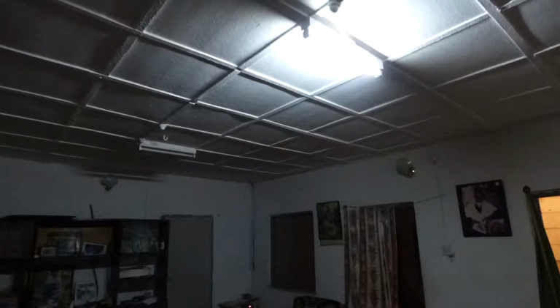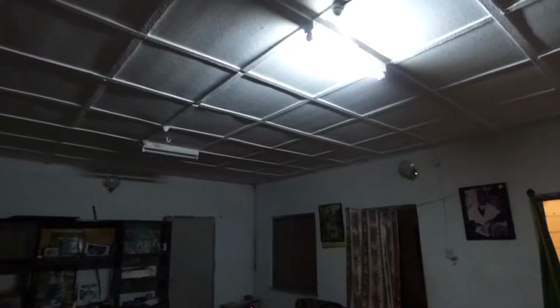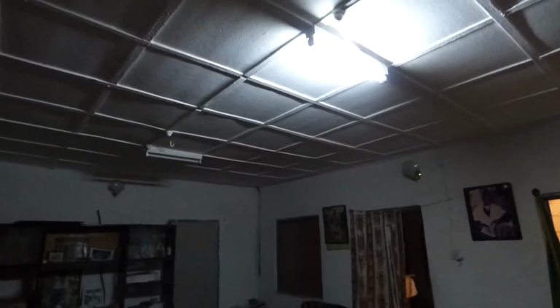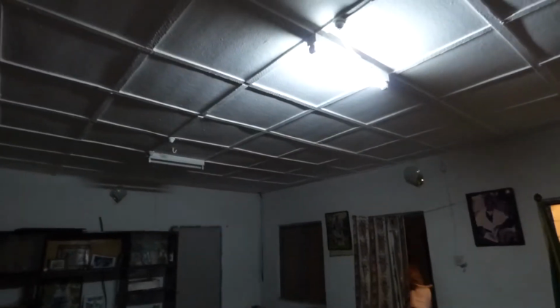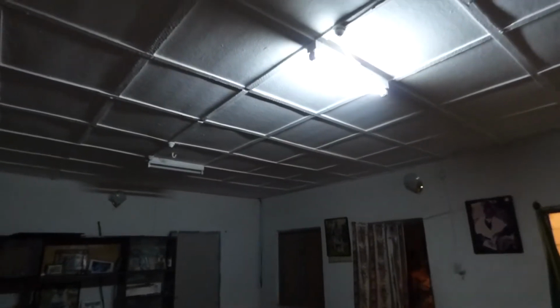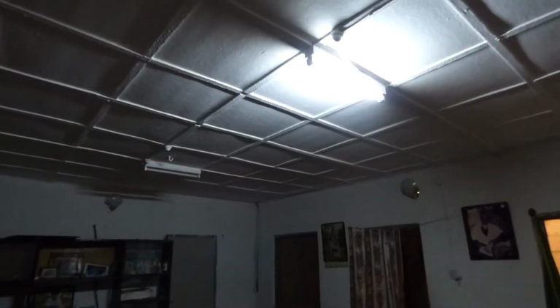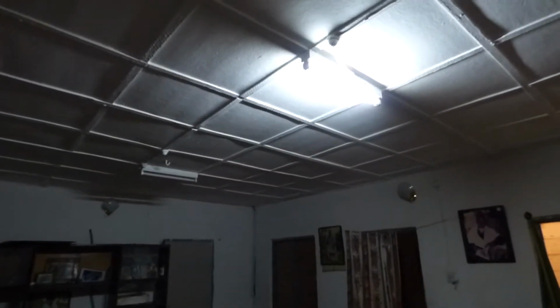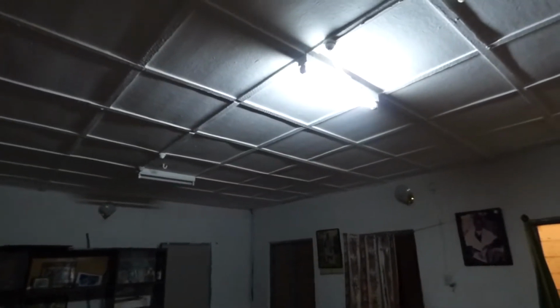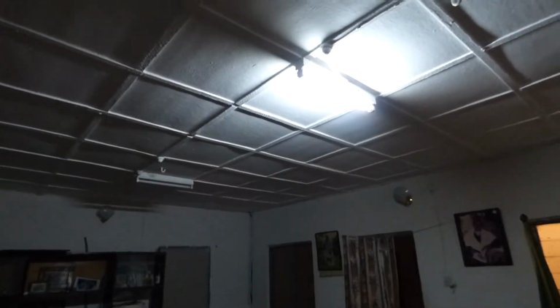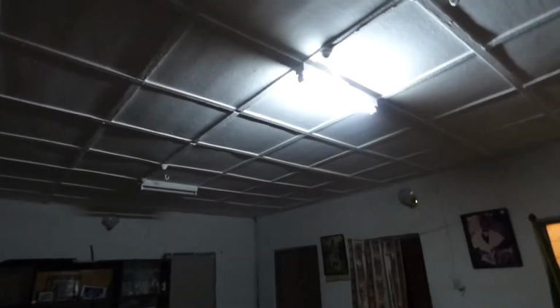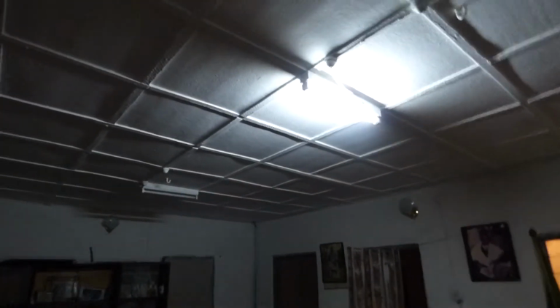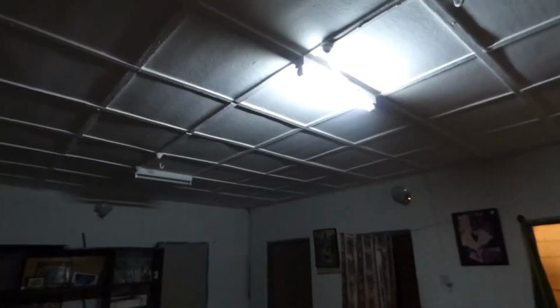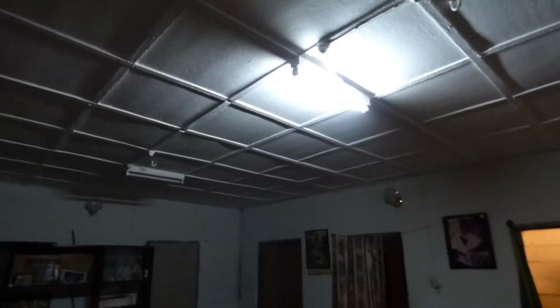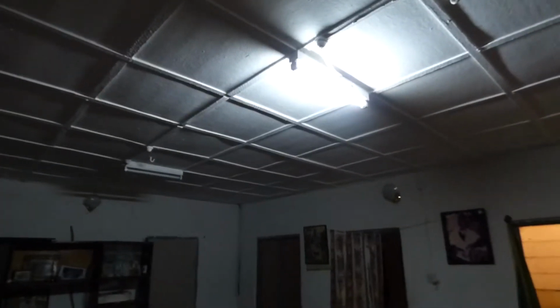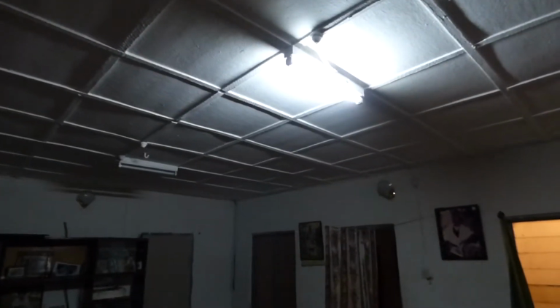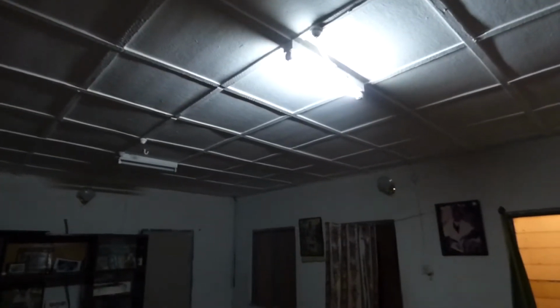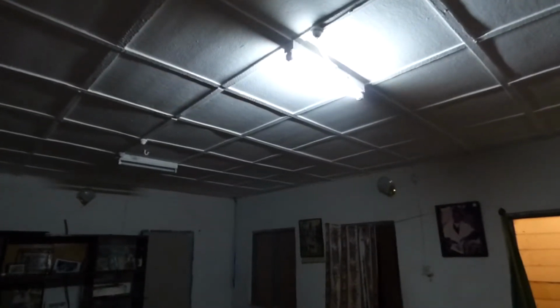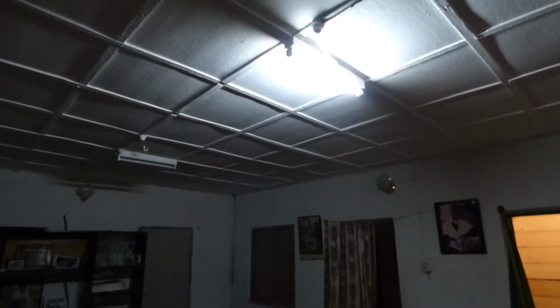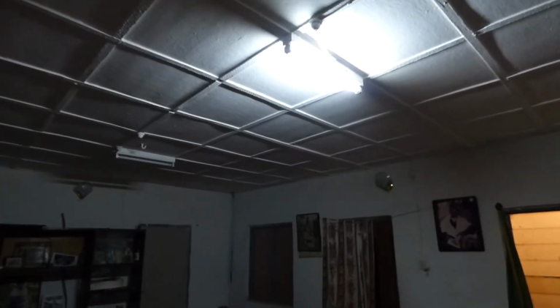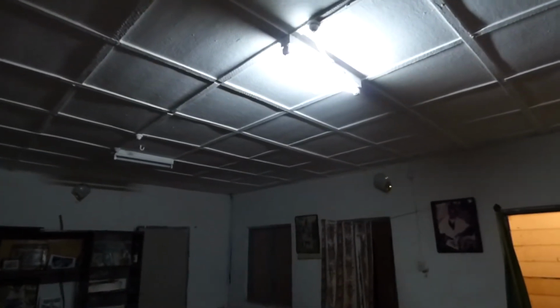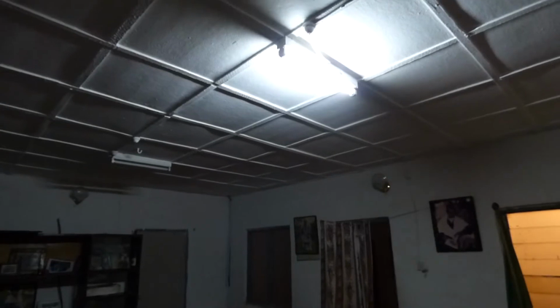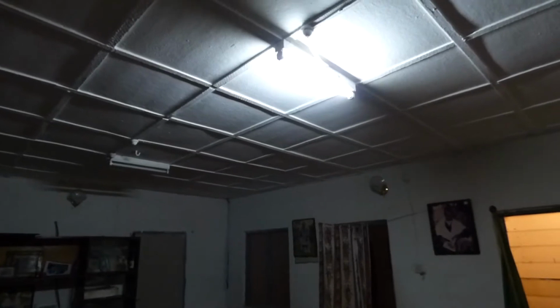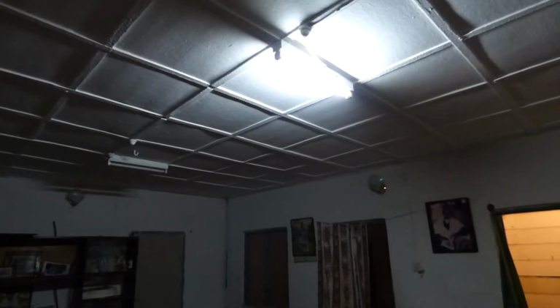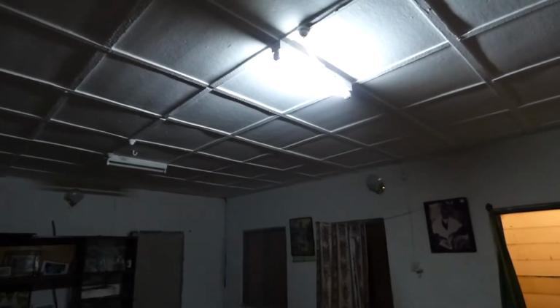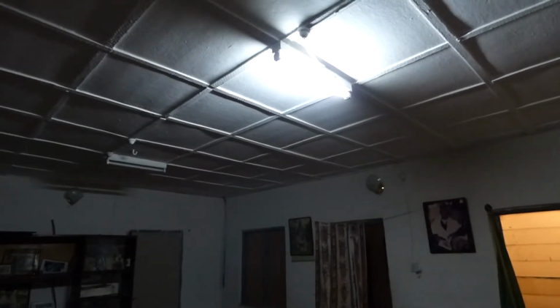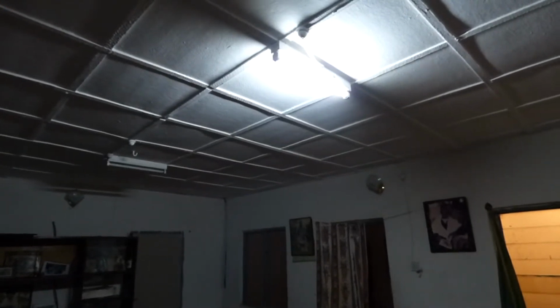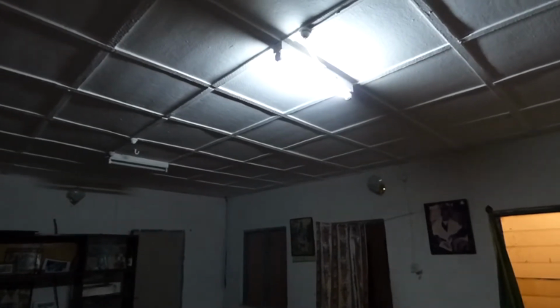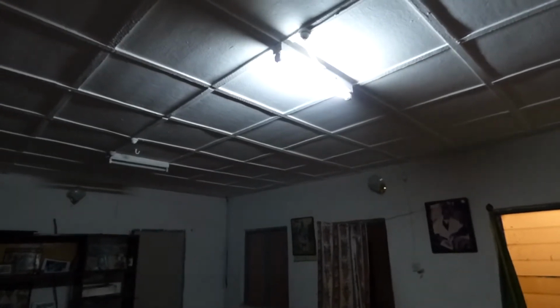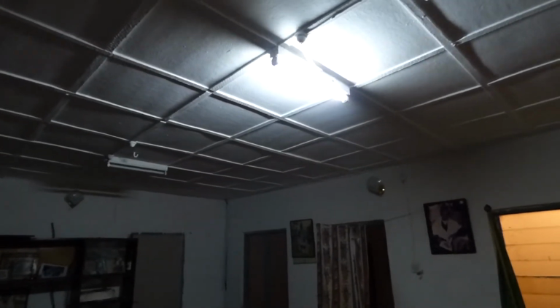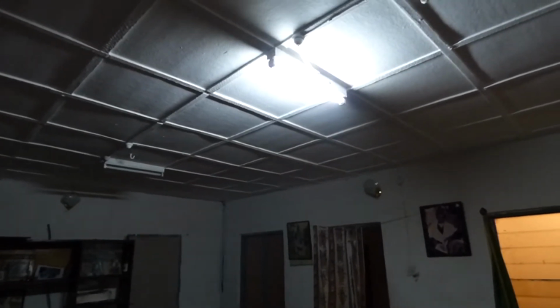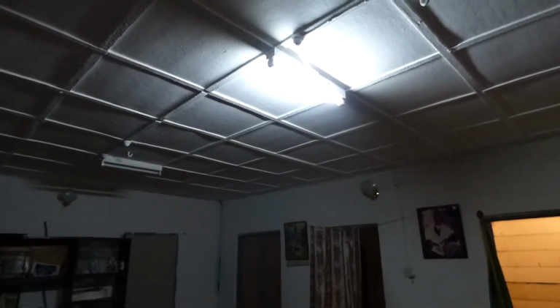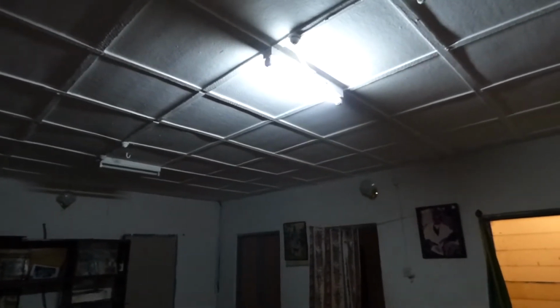Good morning from Umeka Village. As you can see it is currently a little after 6am and there is still power.